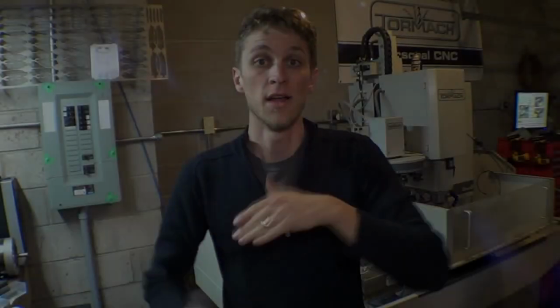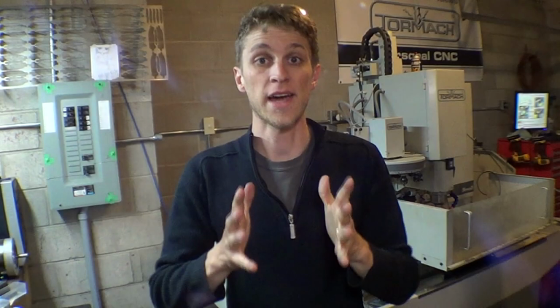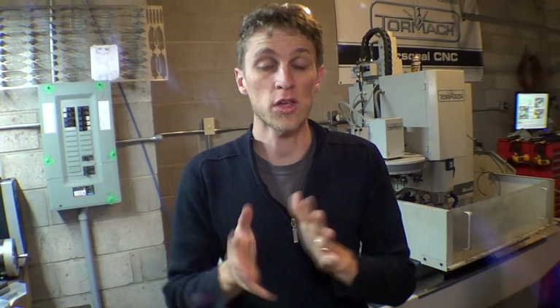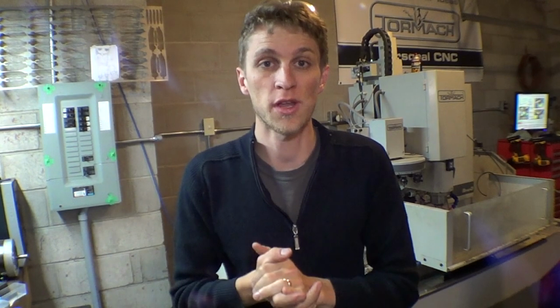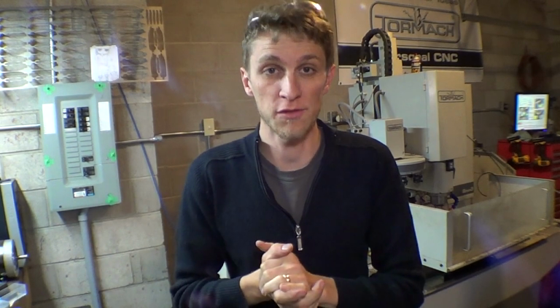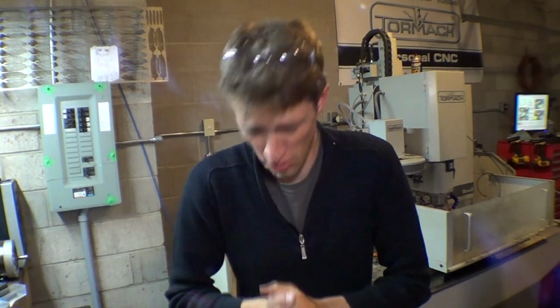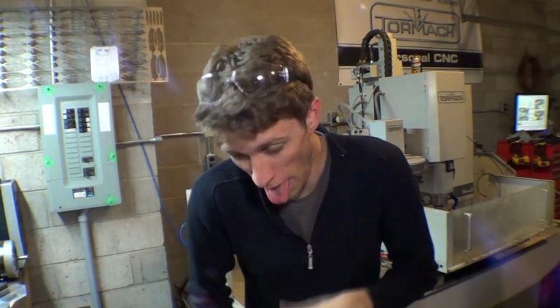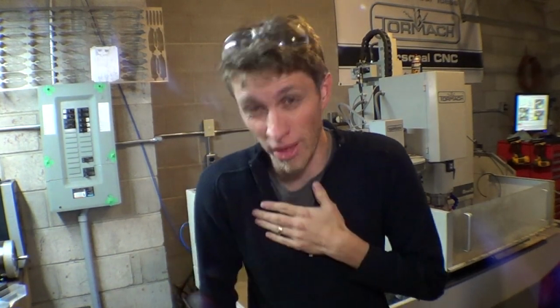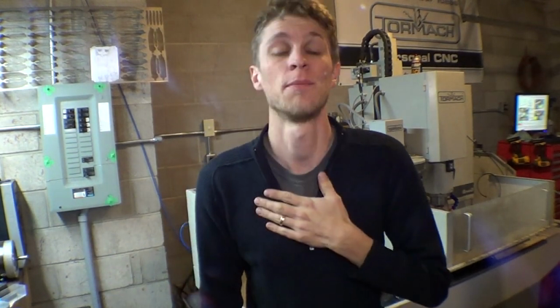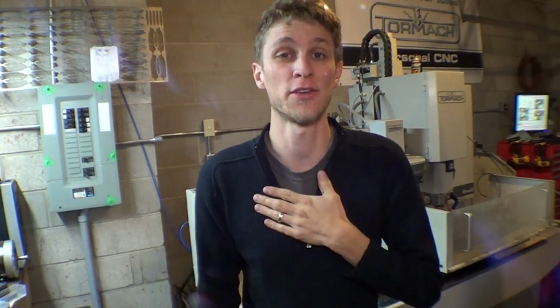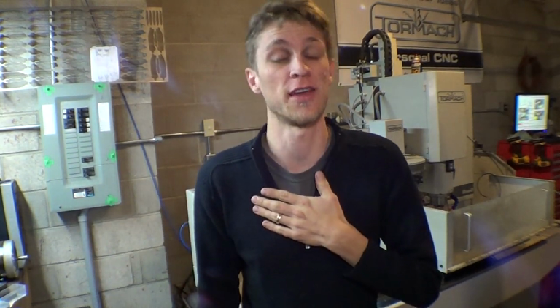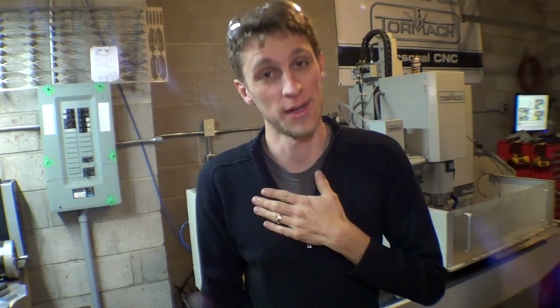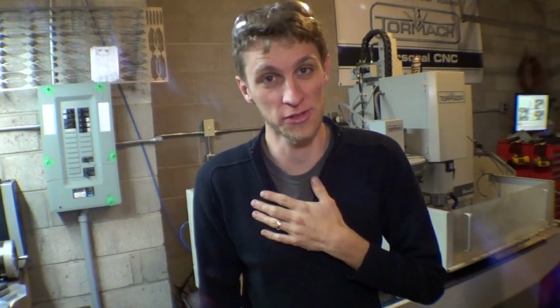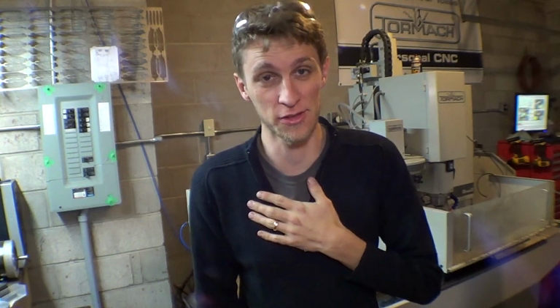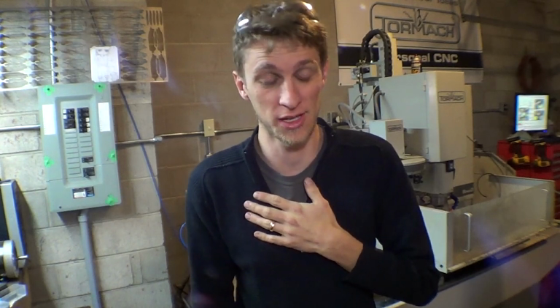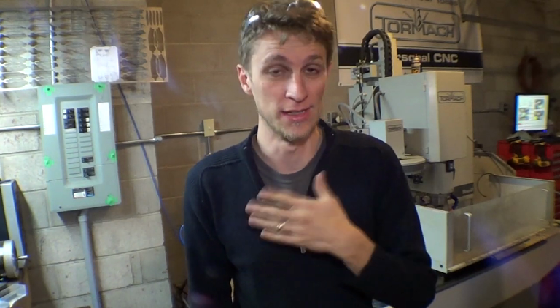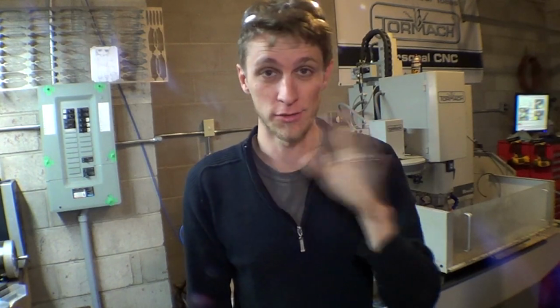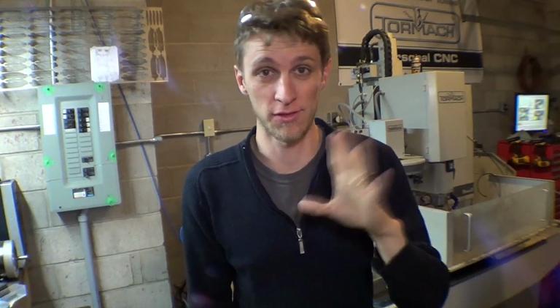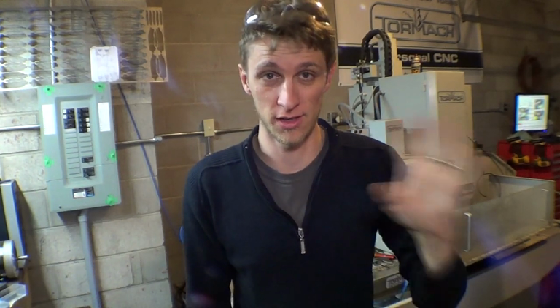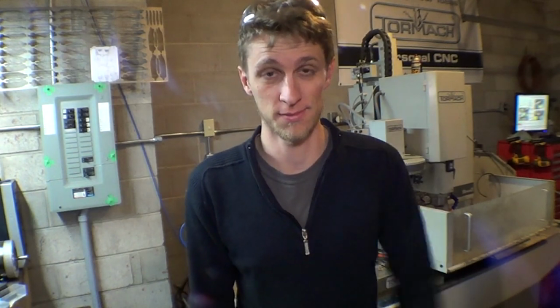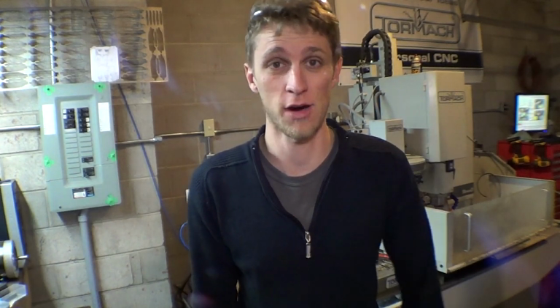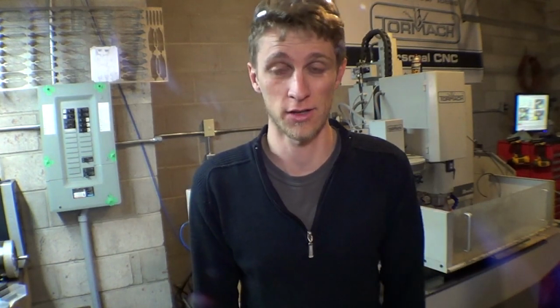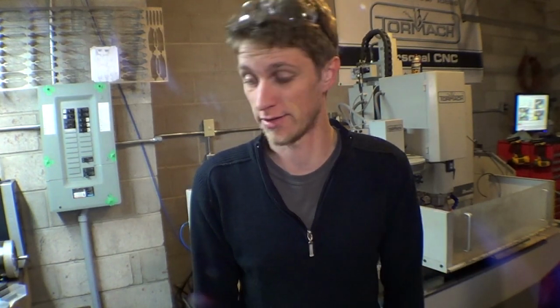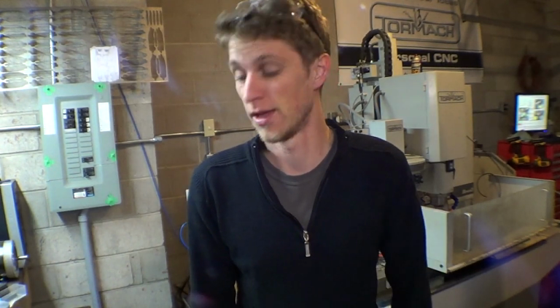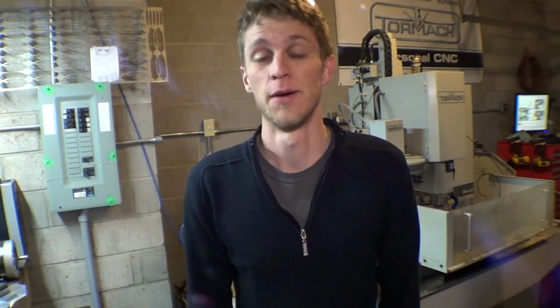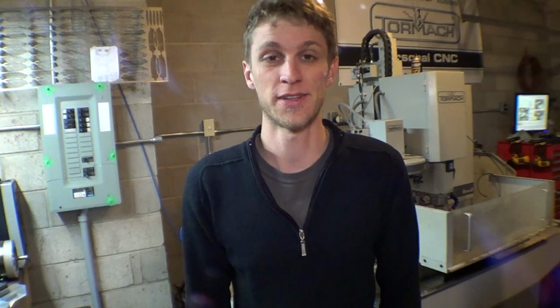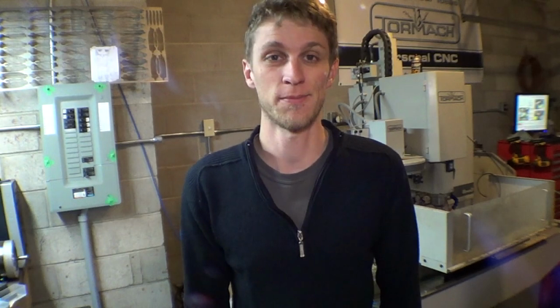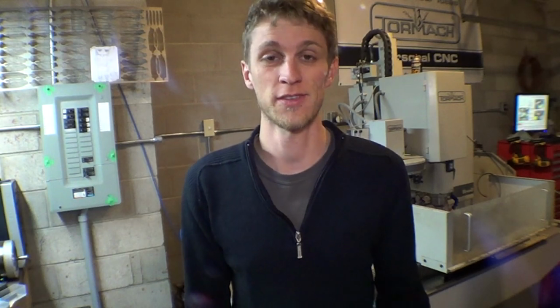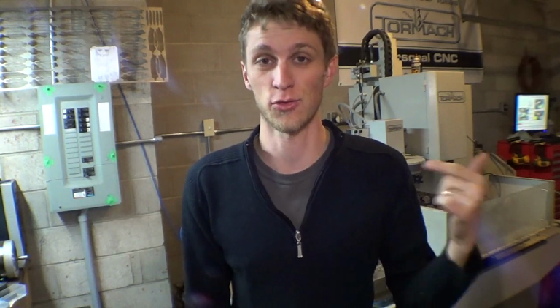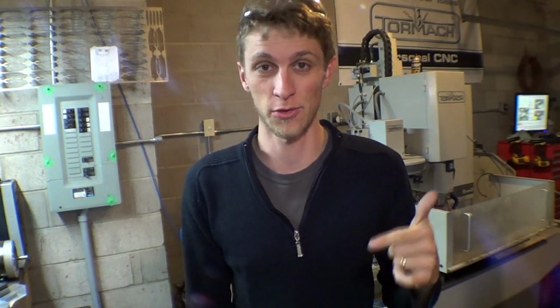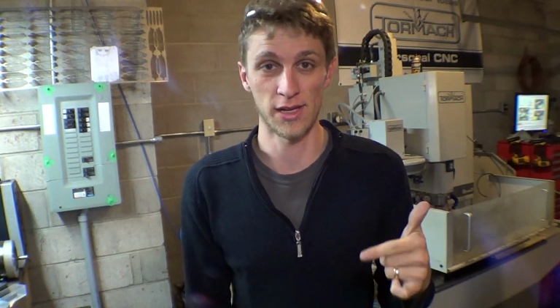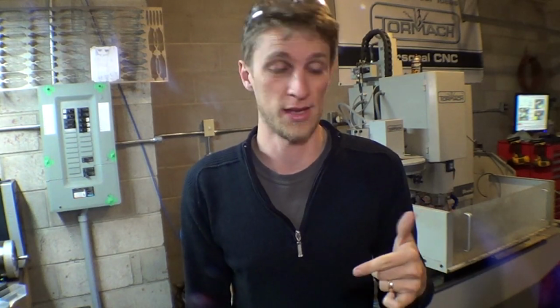Hey guys, welcome to another knife making Tuesday. I'm a little sick this week, so forgive the coughing and all that stuff, but this is grinder week yet again.